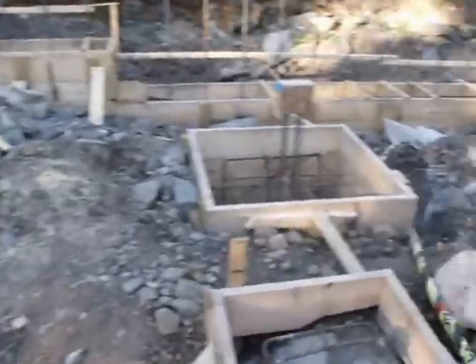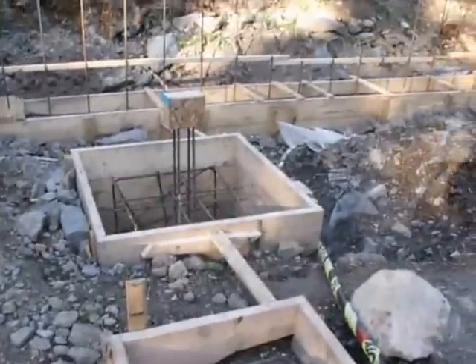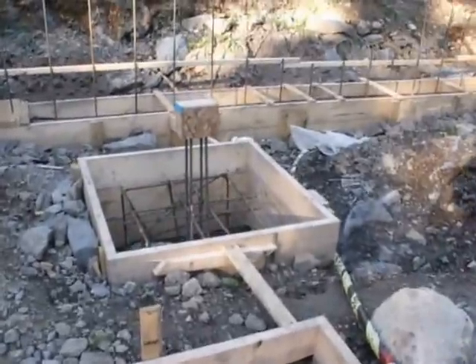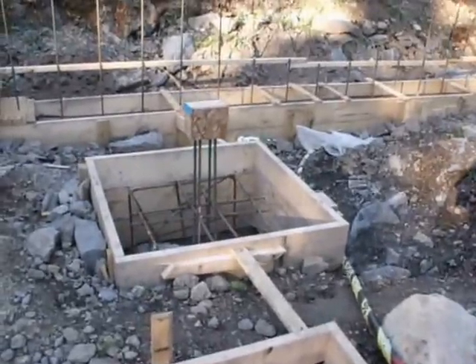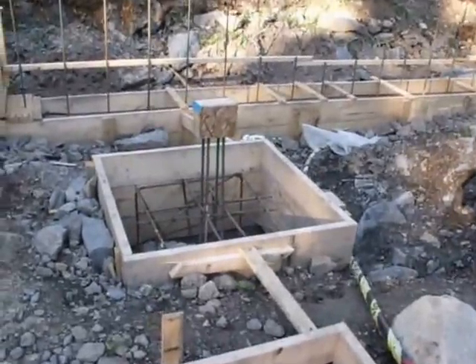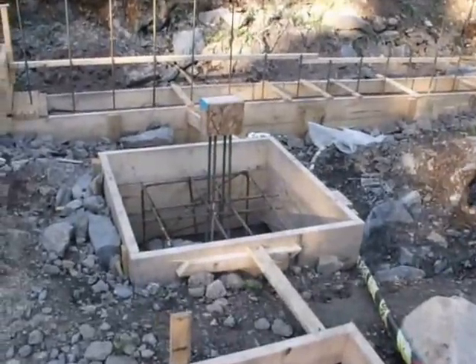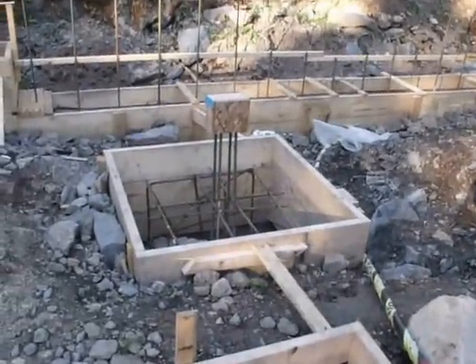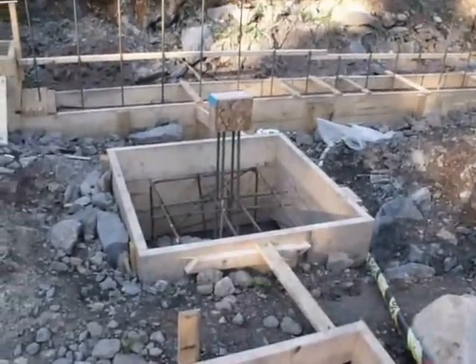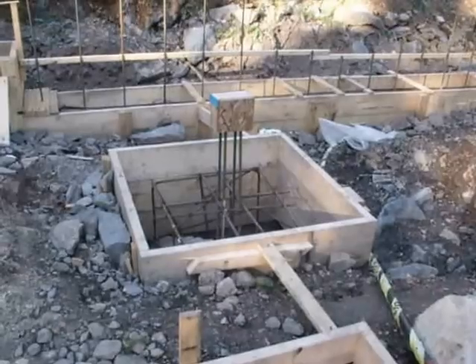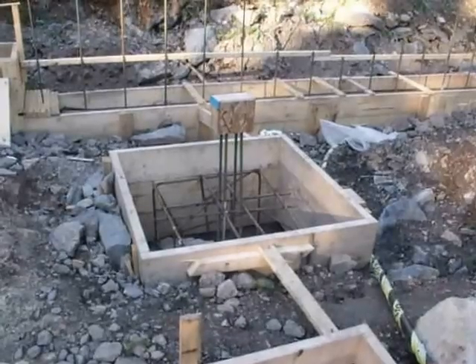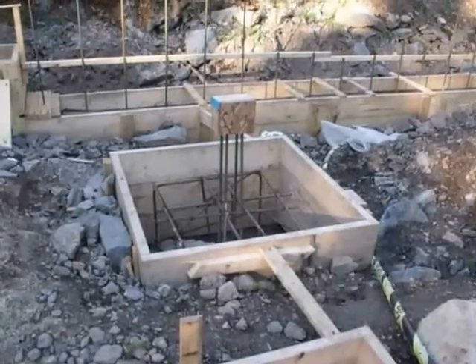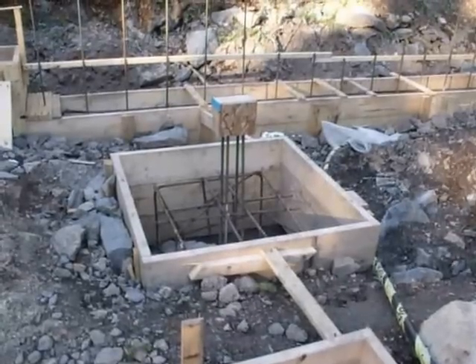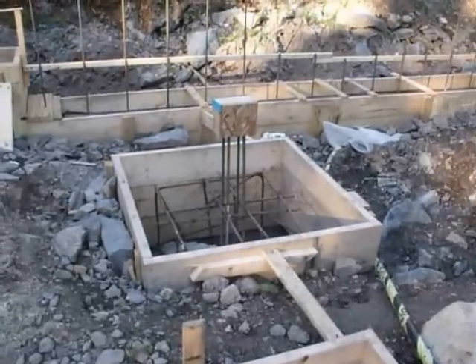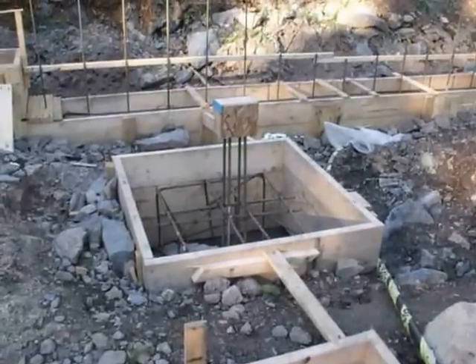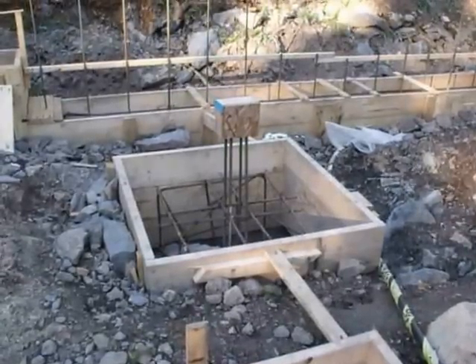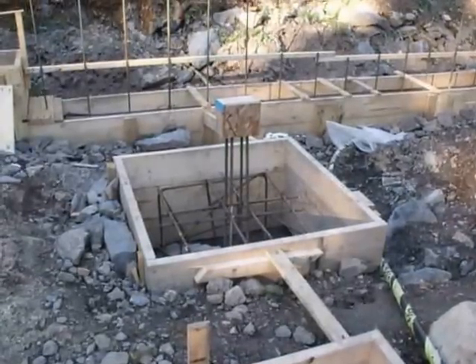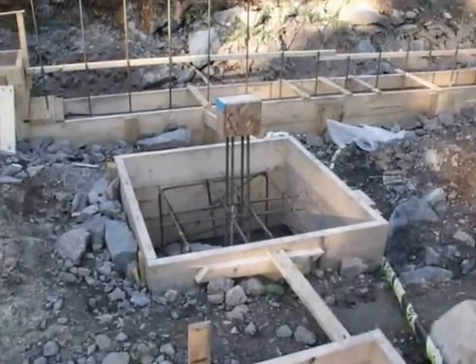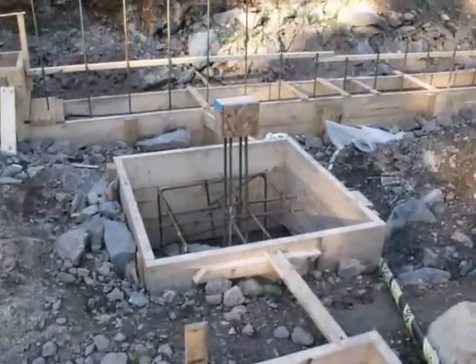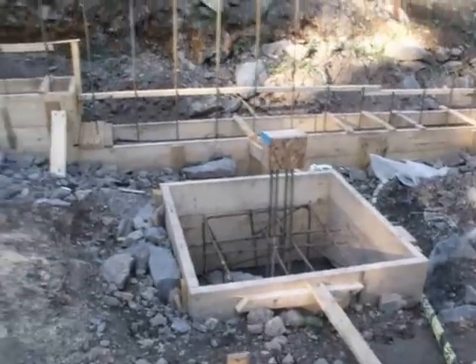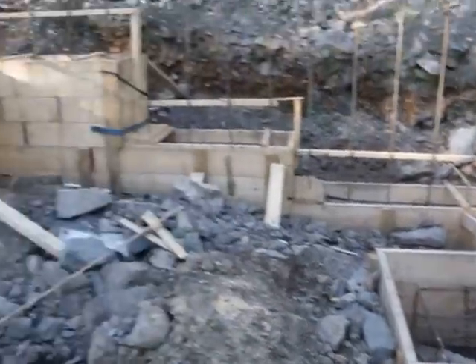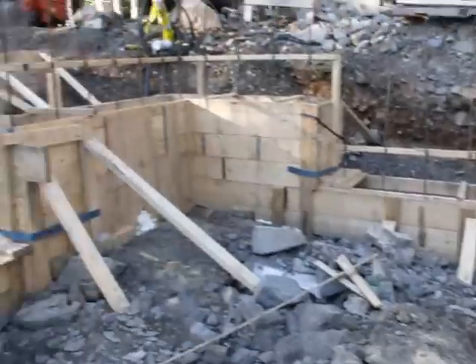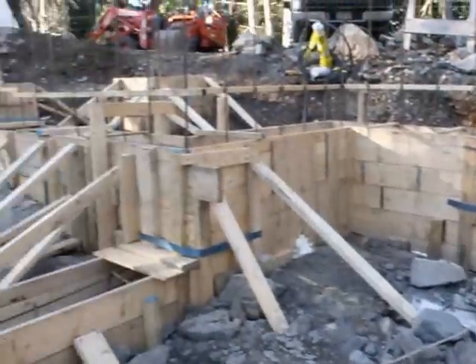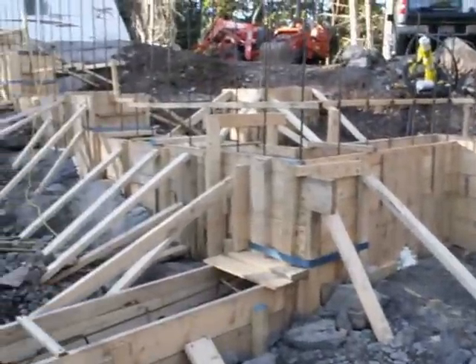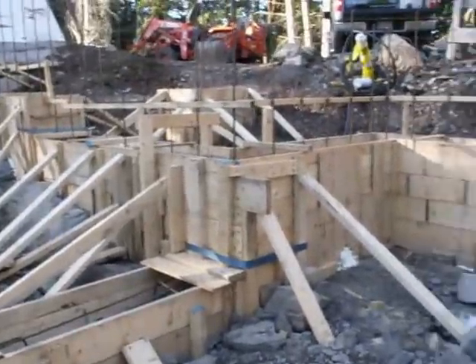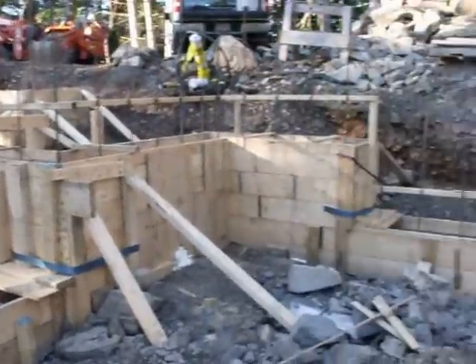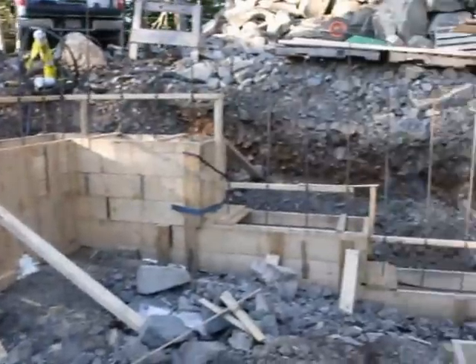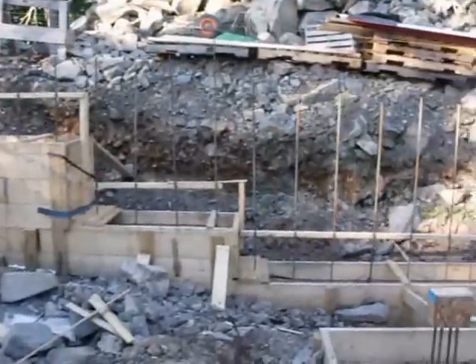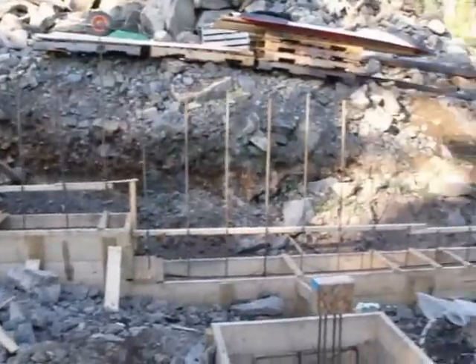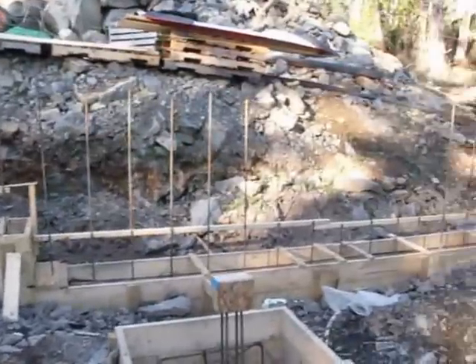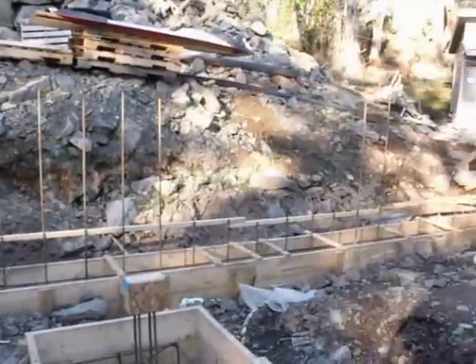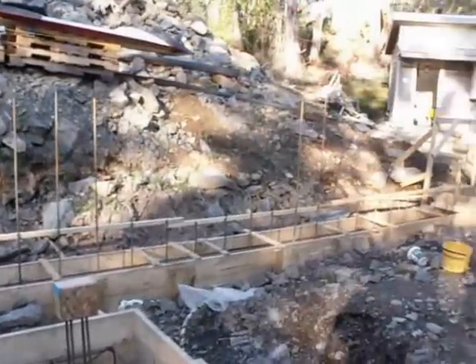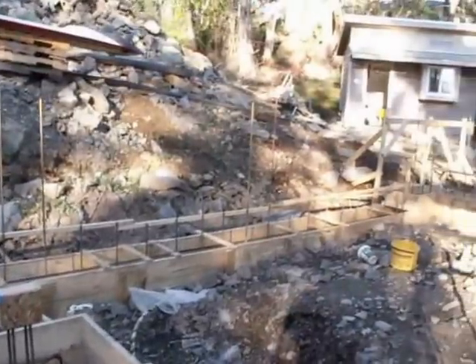Moving forward, there's a three-foot square post pad. And then that's the inside of the front wall under the entrance porch. We go along, drop down, and that's where the garage doors are going to be.